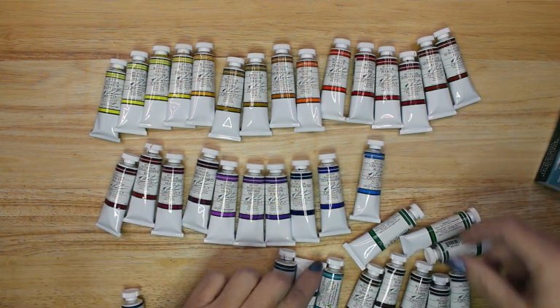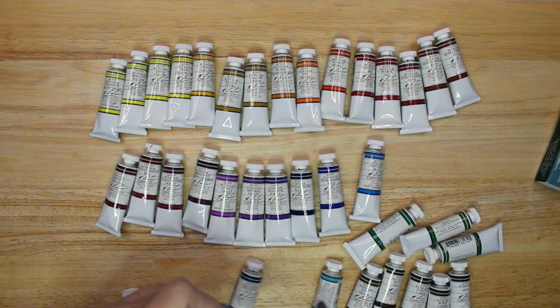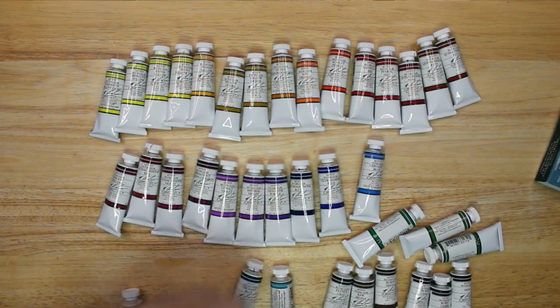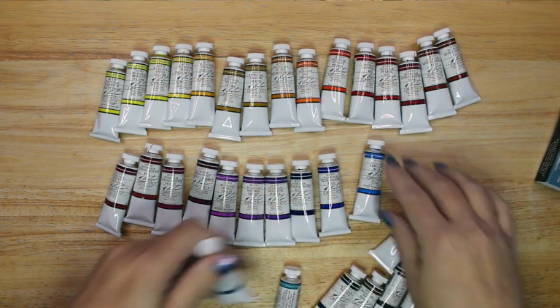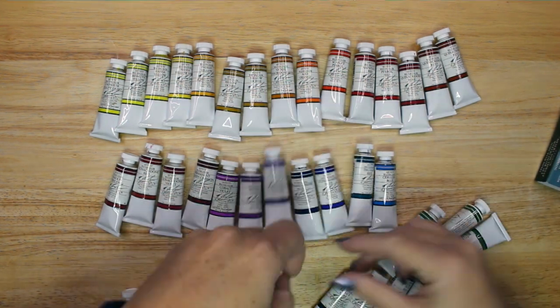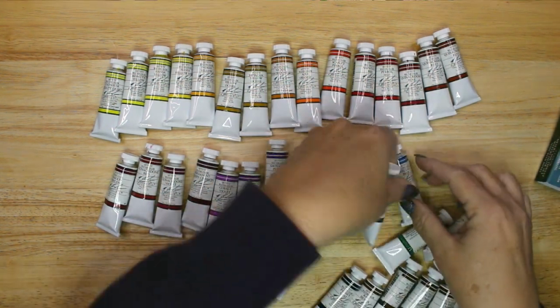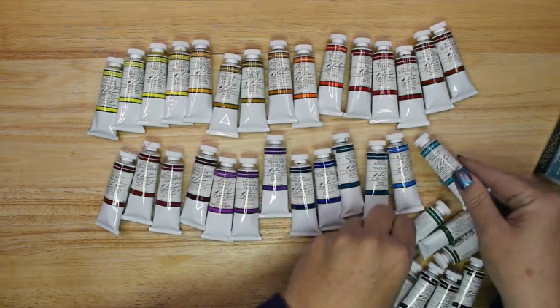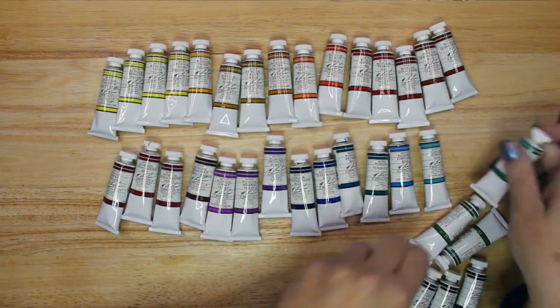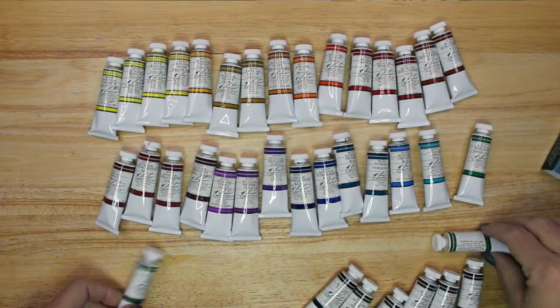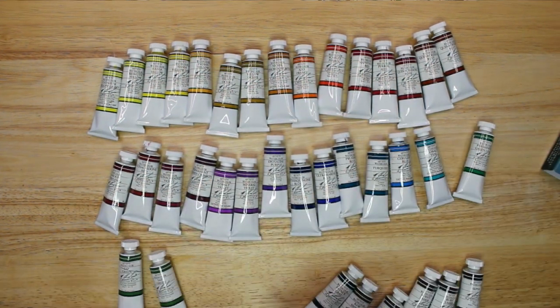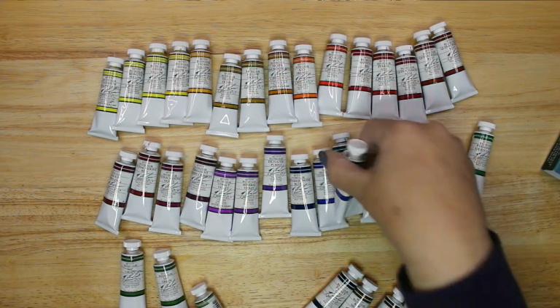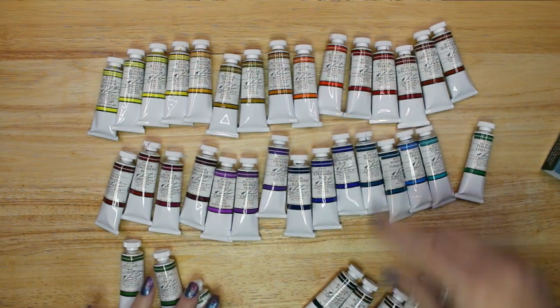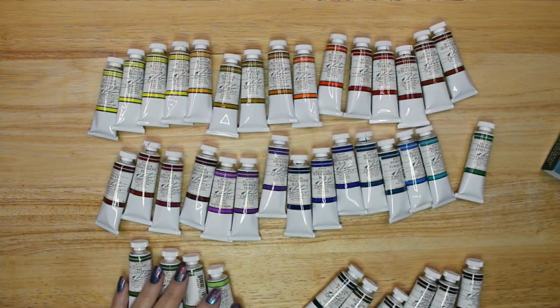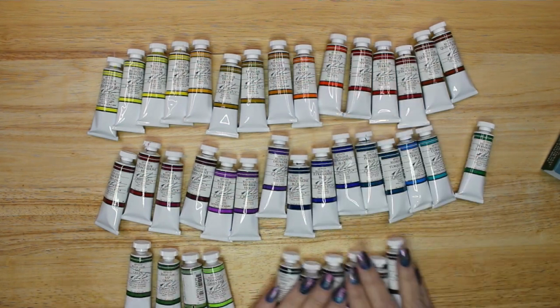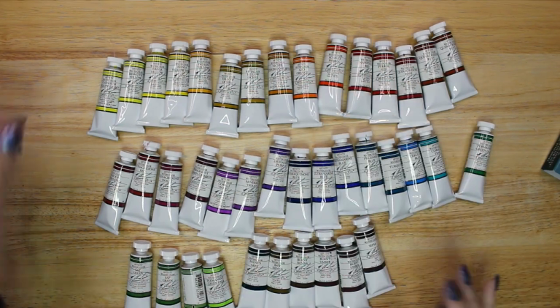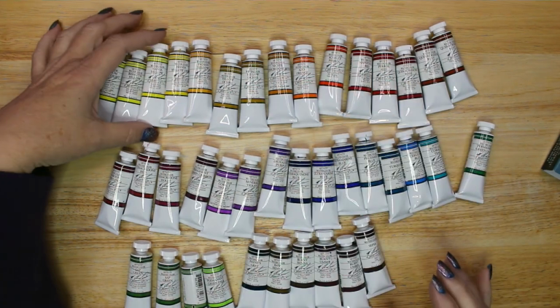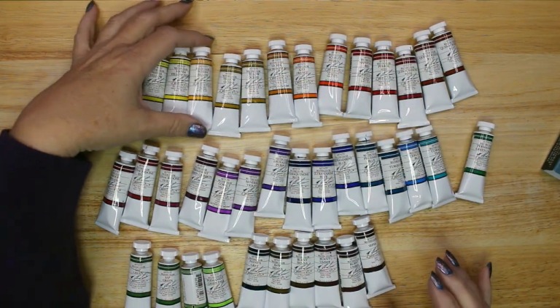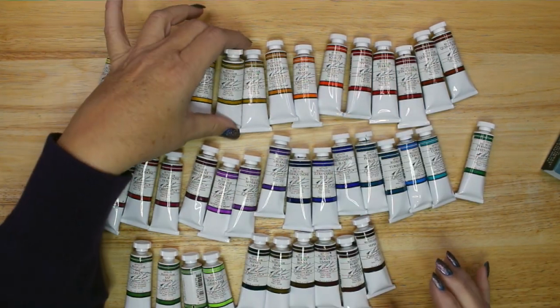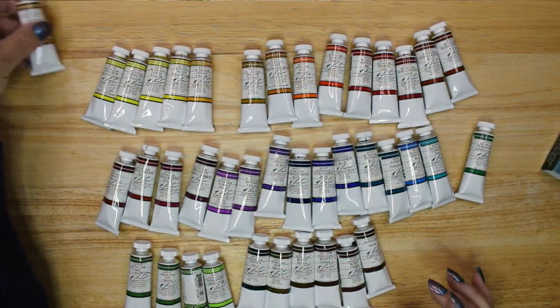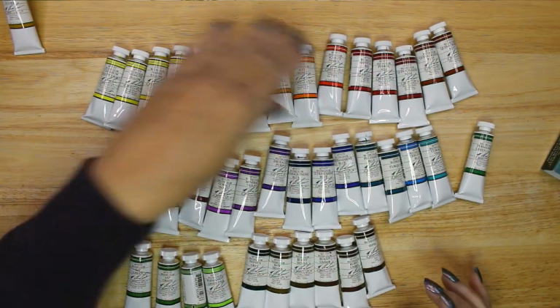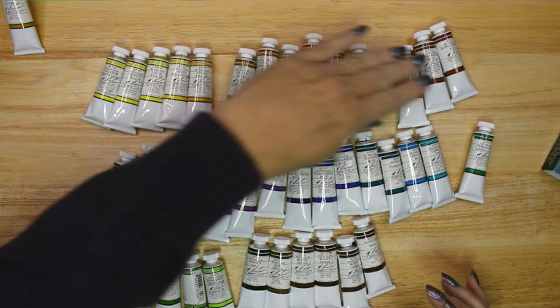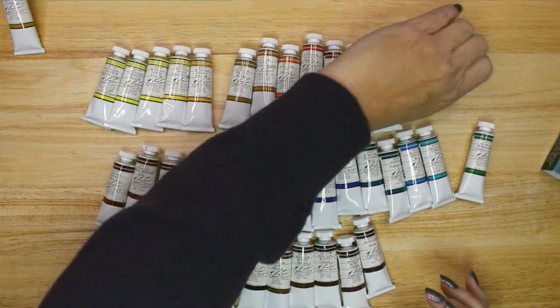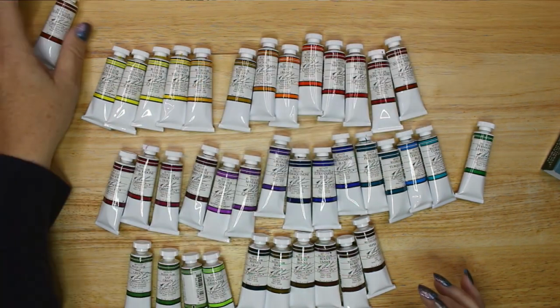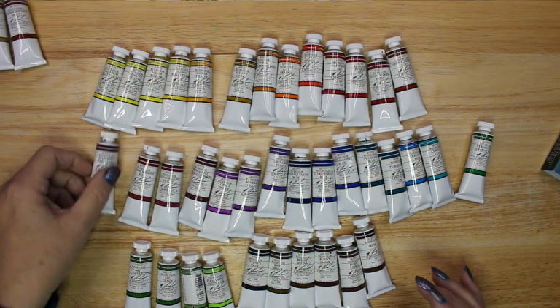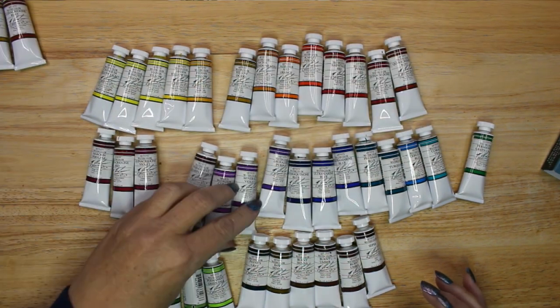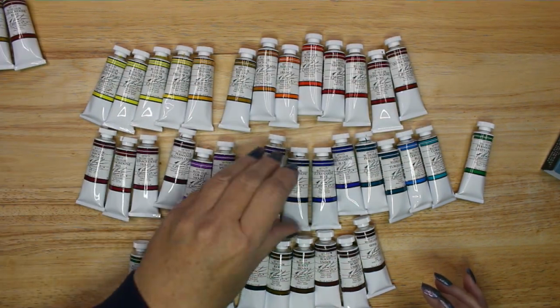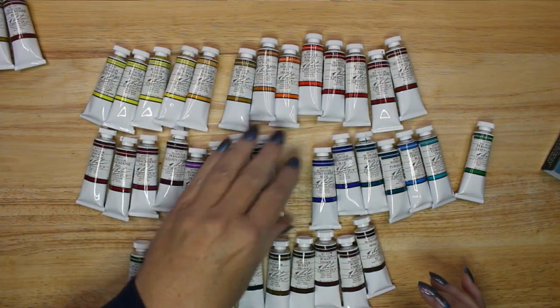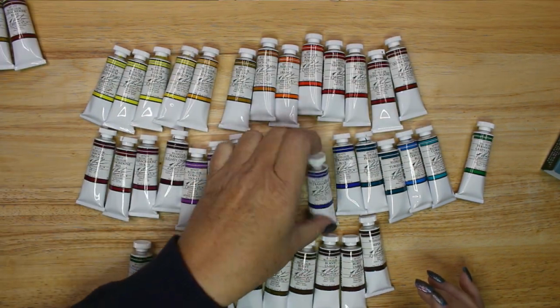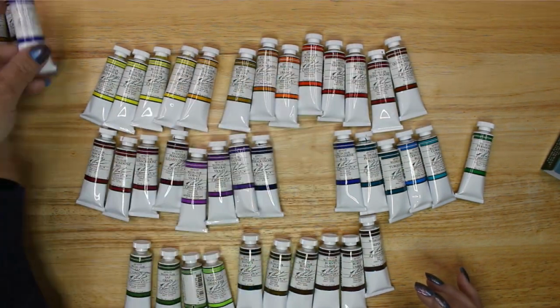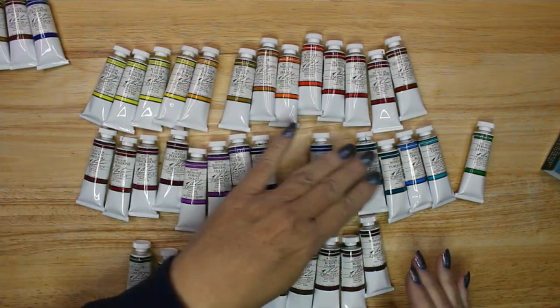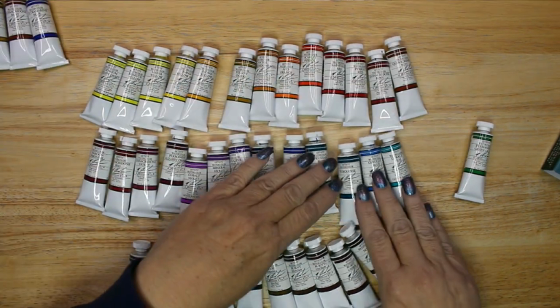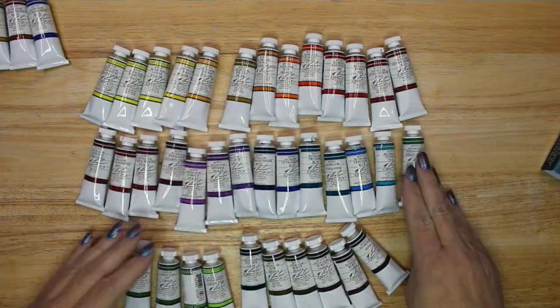M. Graham currently offers 70 colors of watercolor paints and most of these are single pigment tubes. However, I purchased eight five-tube sets trying for as little overlapping colors as possible, though I did end up with a few duplicates.